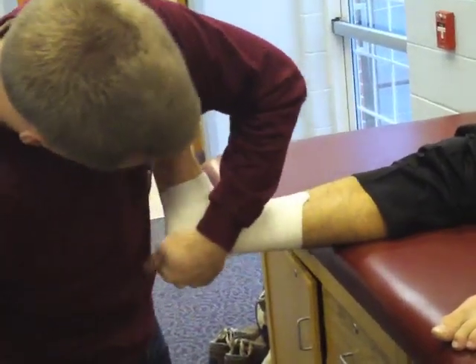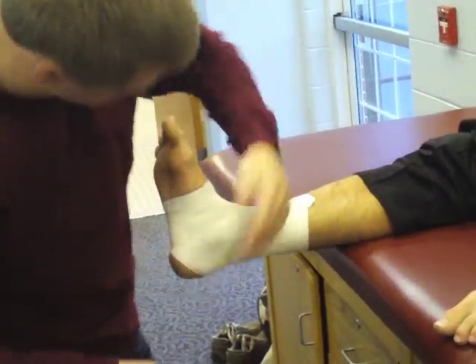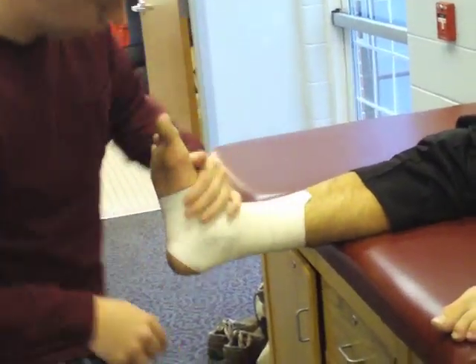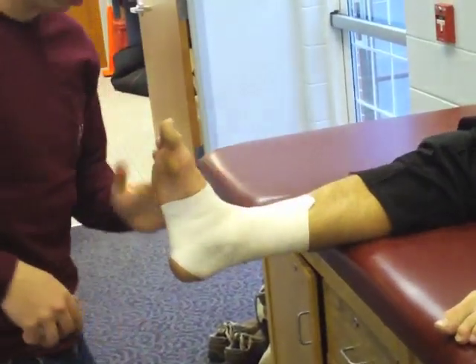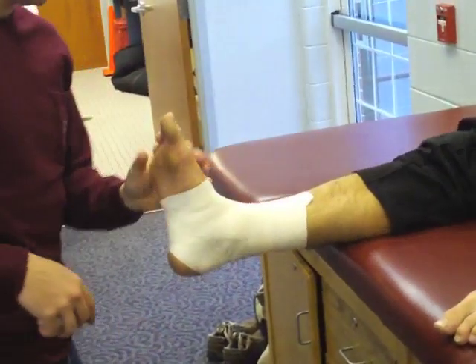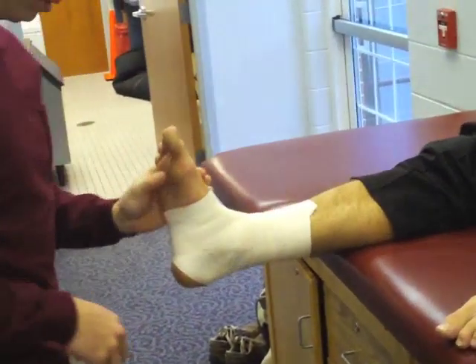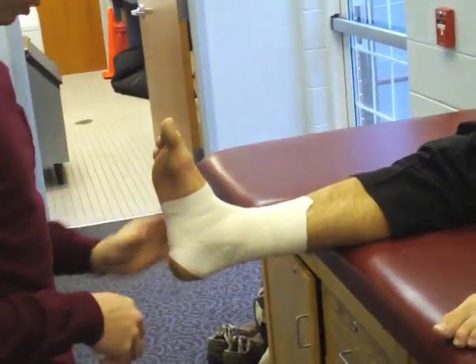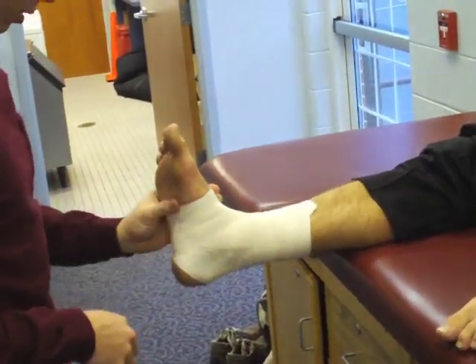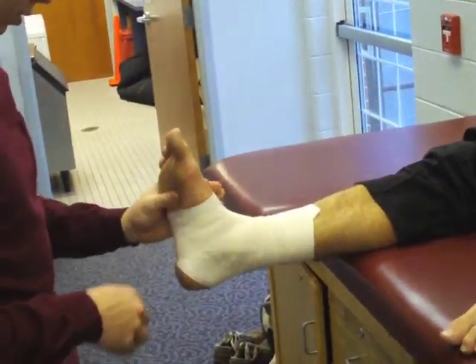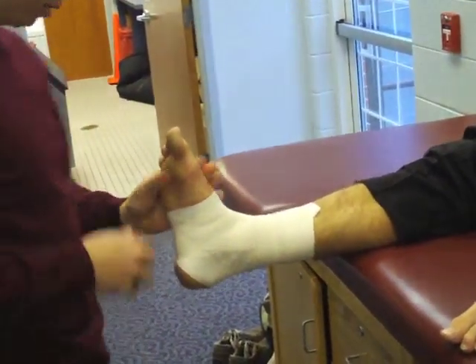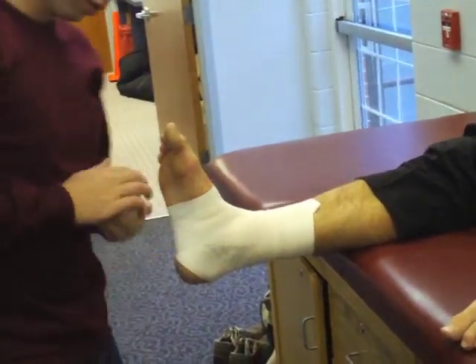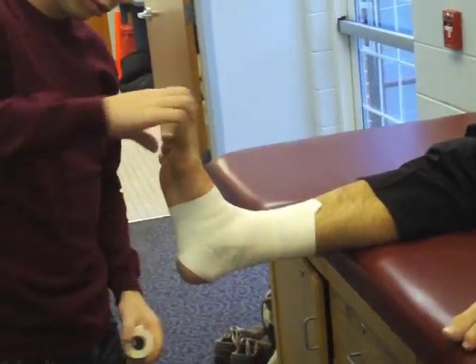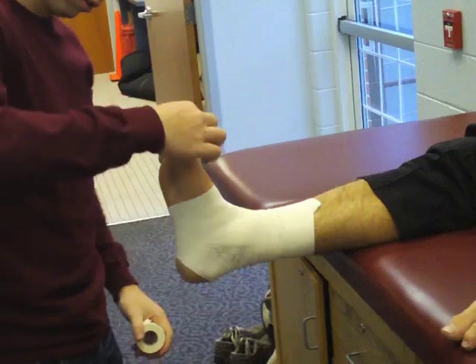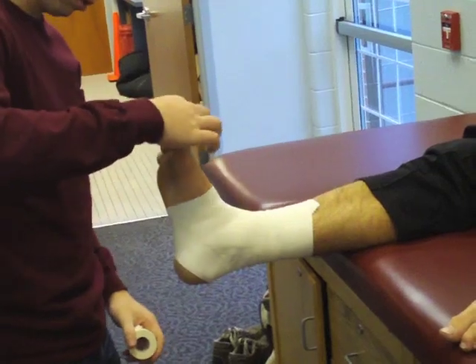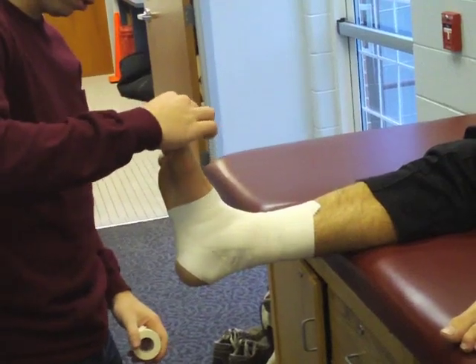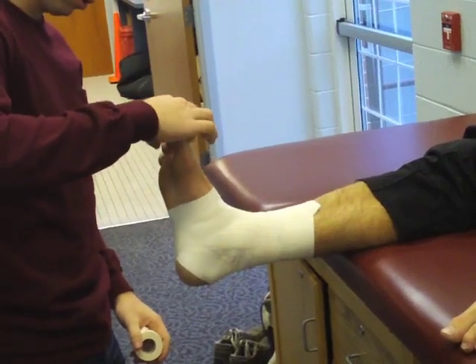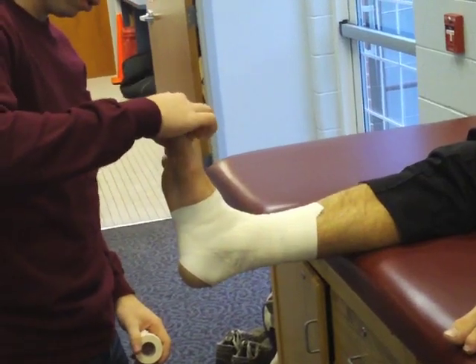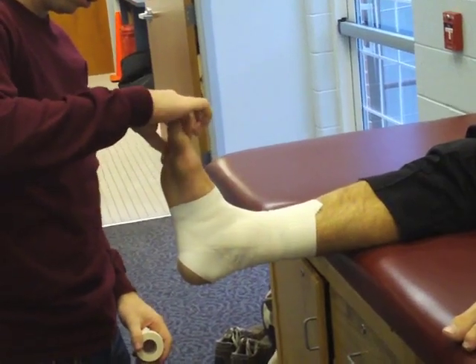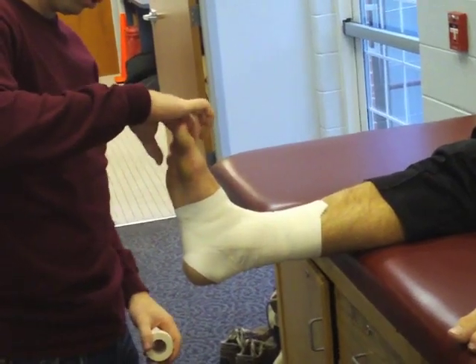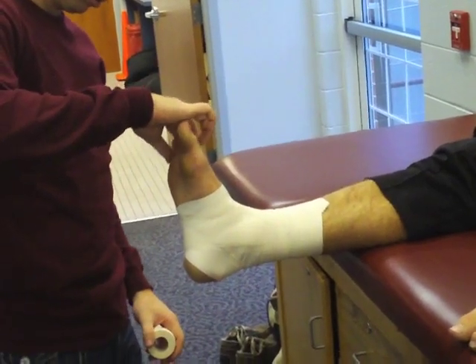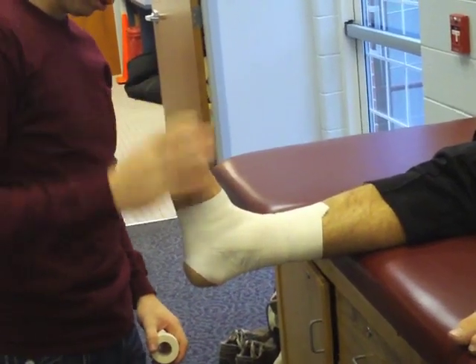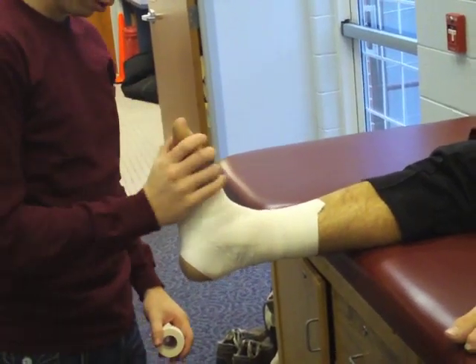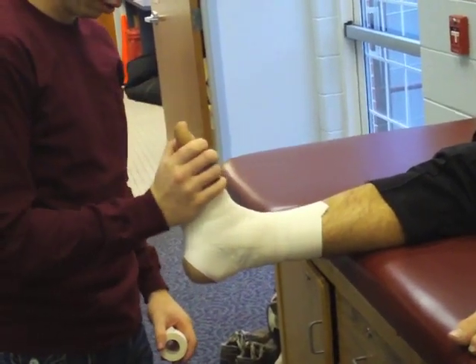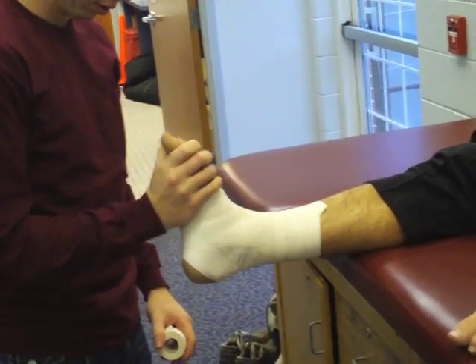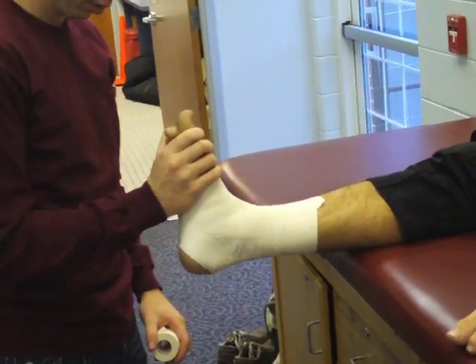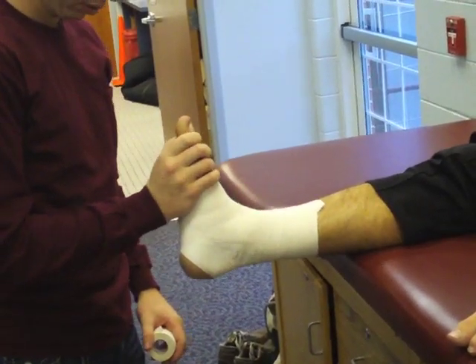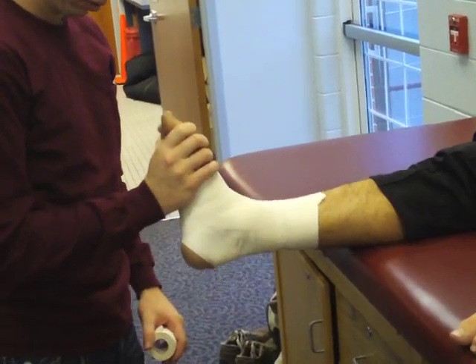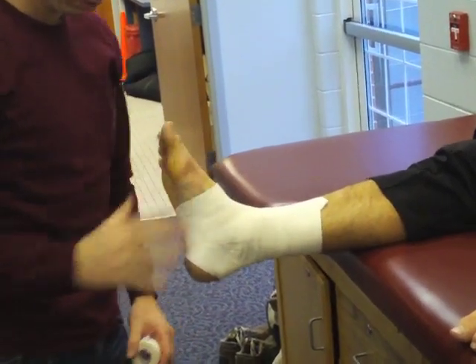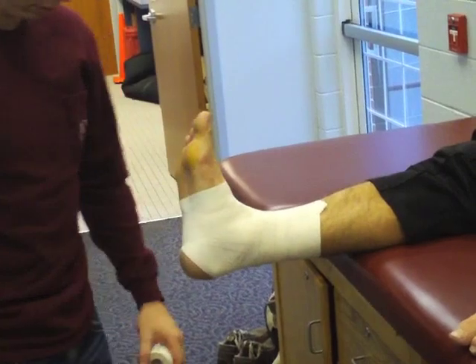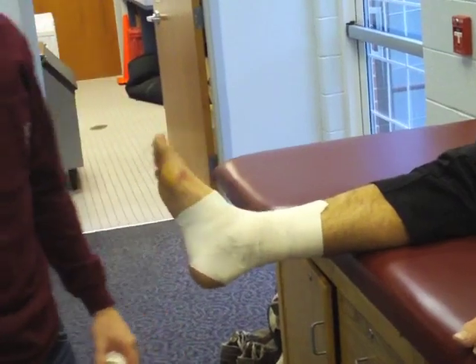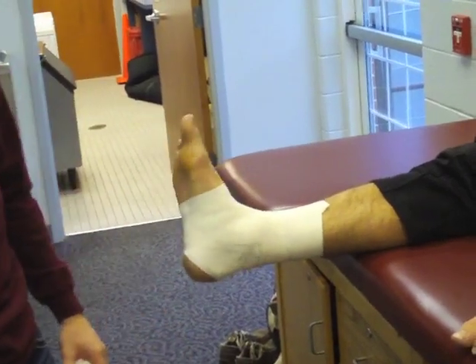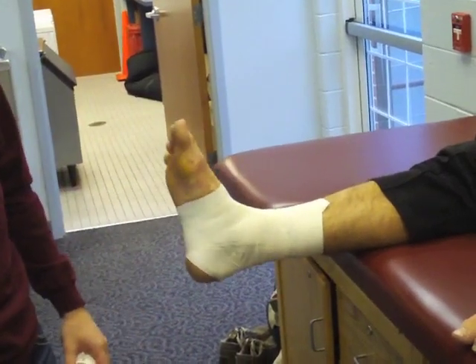Once completed, check the athlete for proper capillary refill in their toes. Be sure that they also have limited movement and proper feeling in each one of their digits.